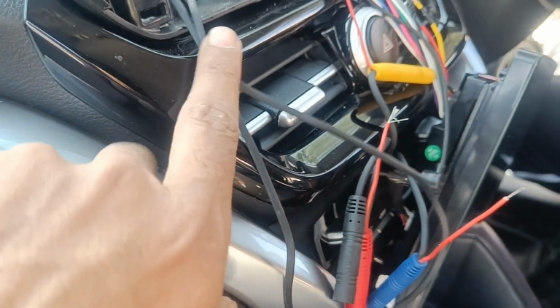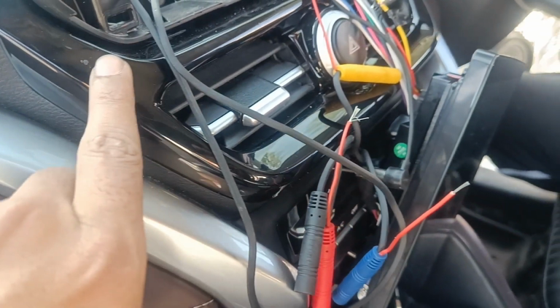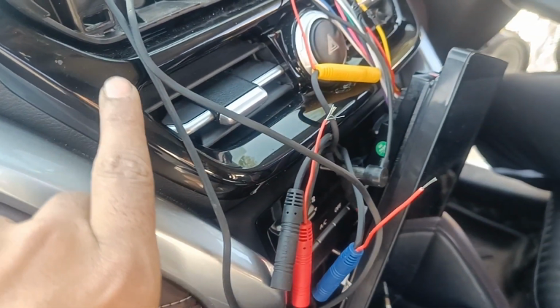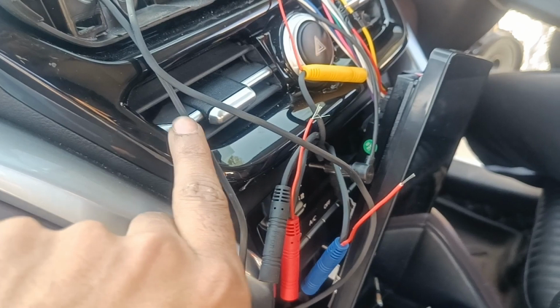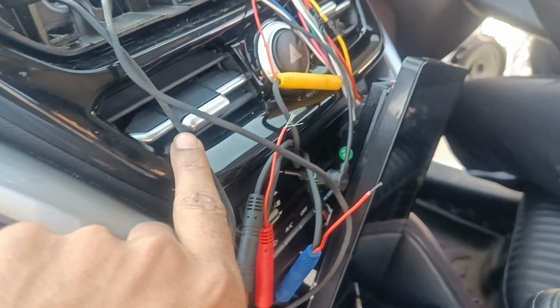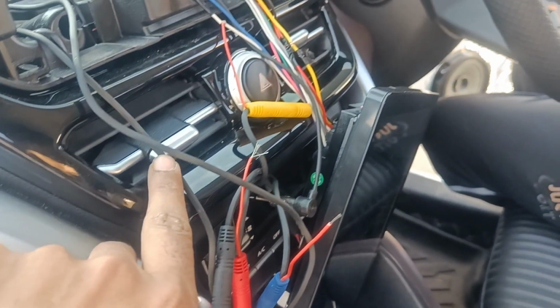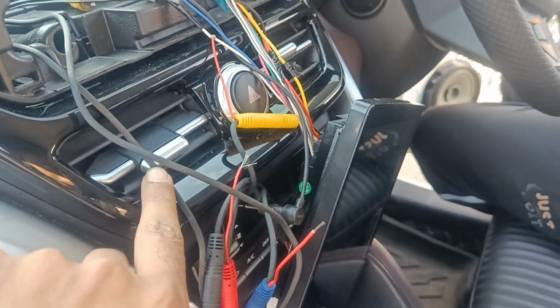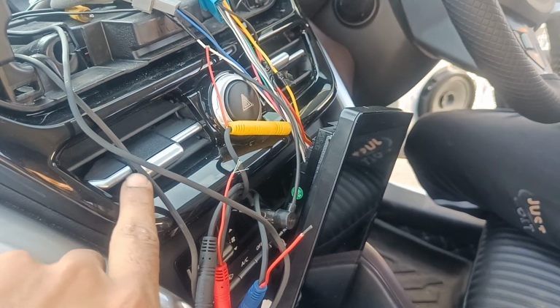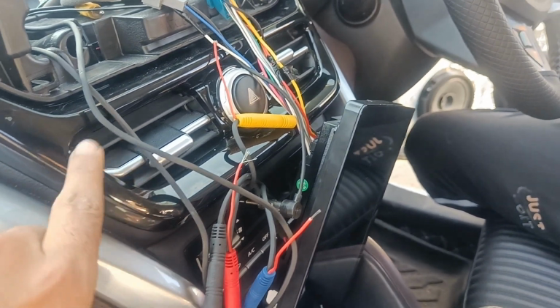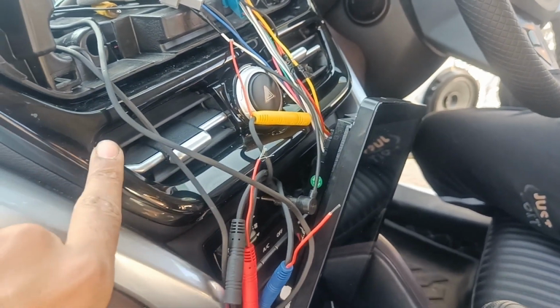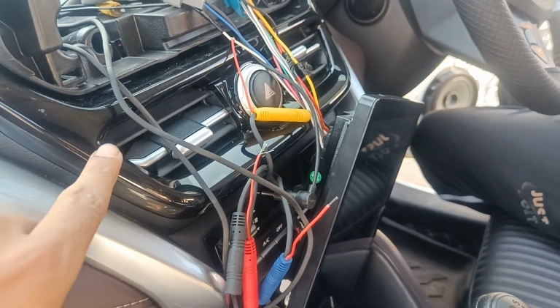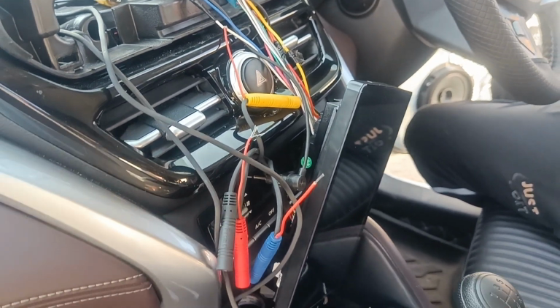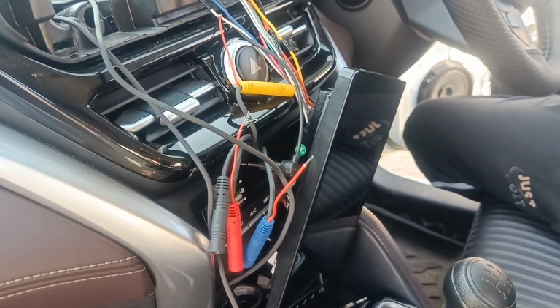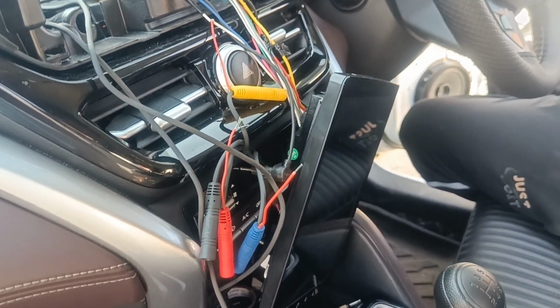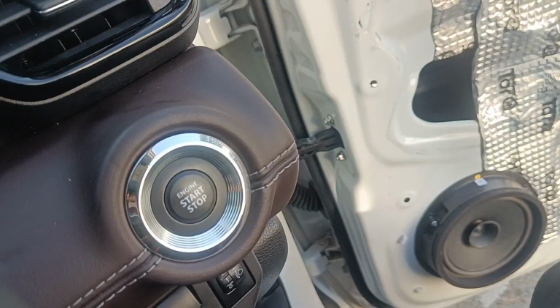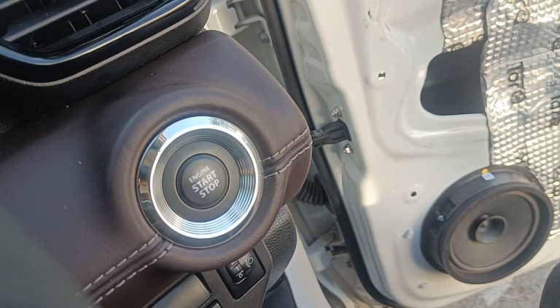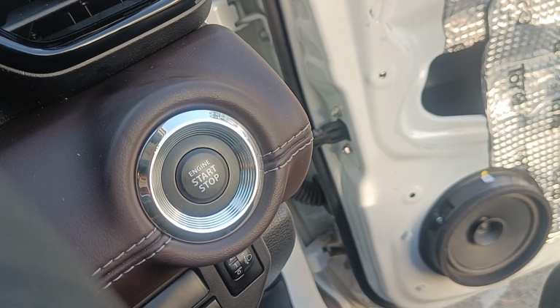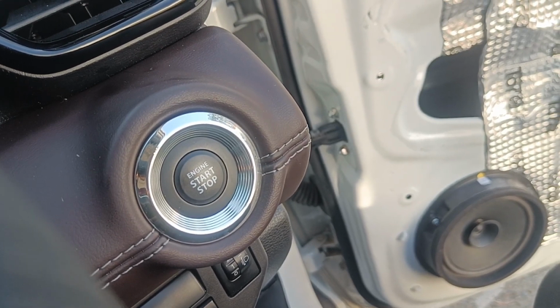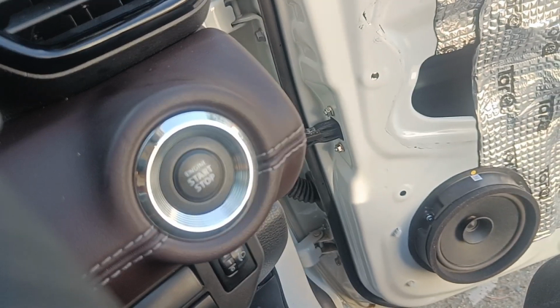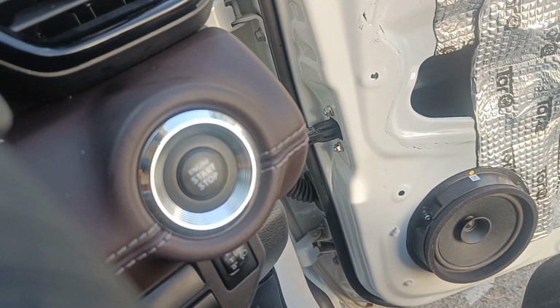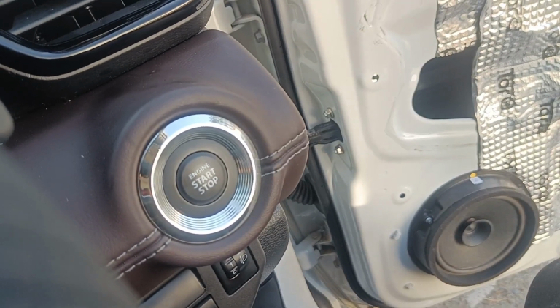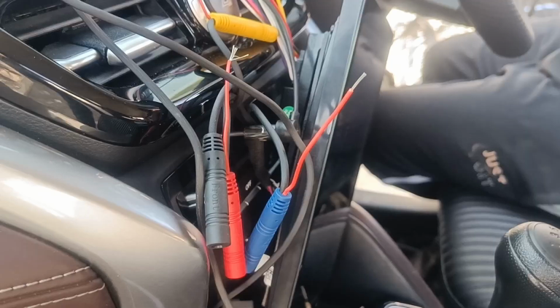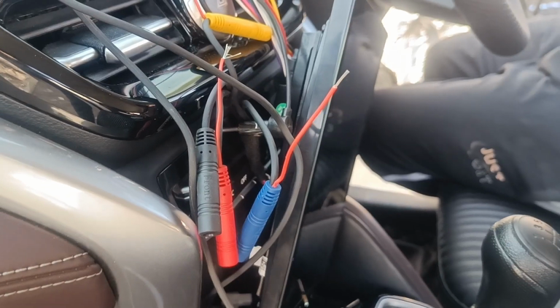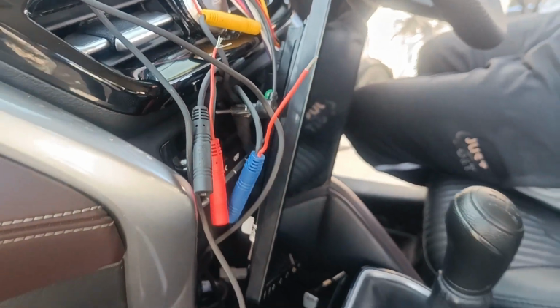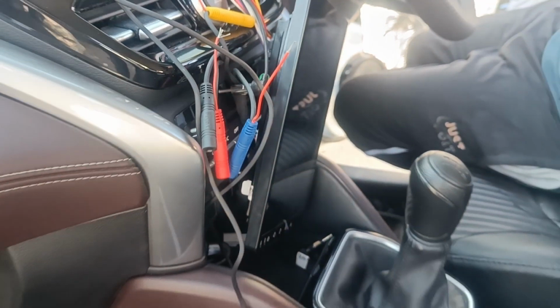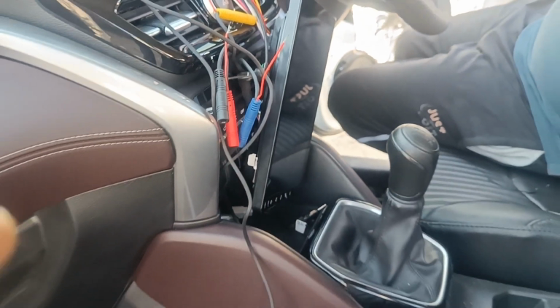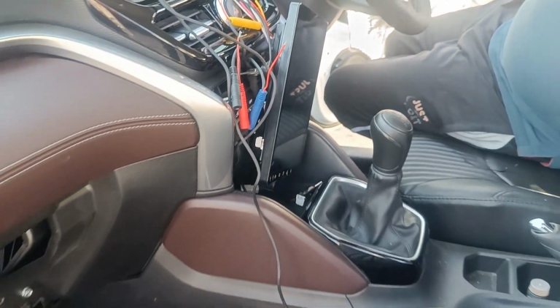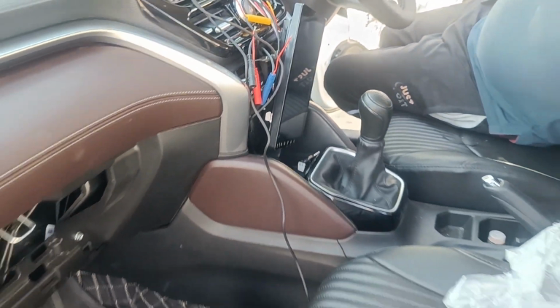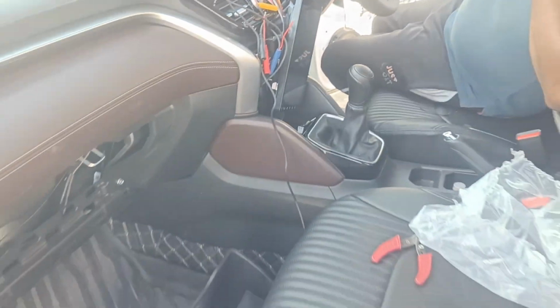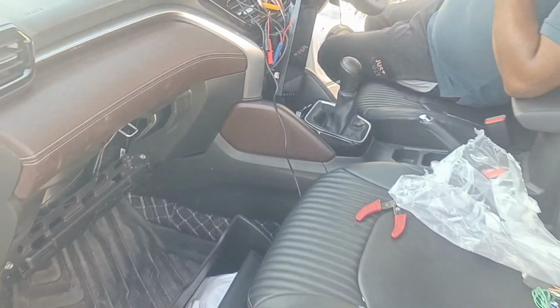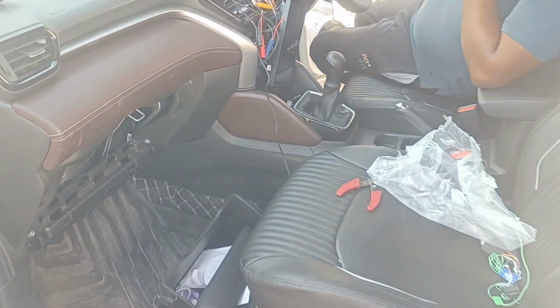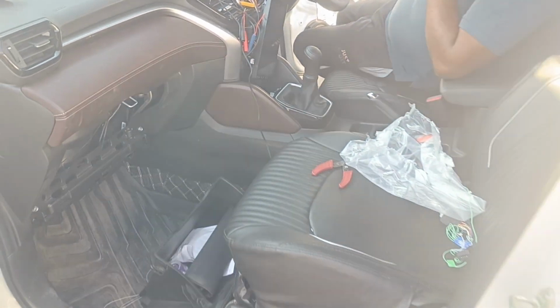The stereo frame, which you can check out, is finished in Piano Black — this is a replacement part. Similarly, the stereo portion is also wrapped in leather. This is how it looks.